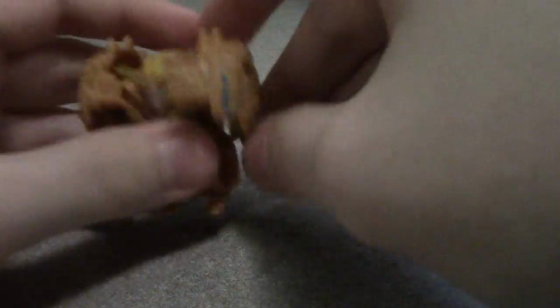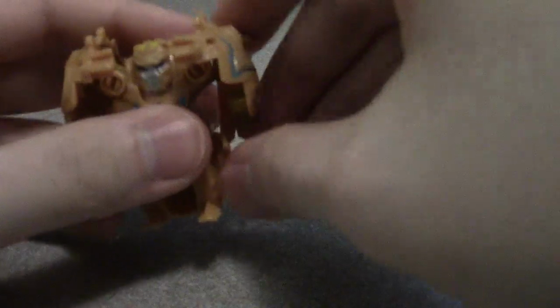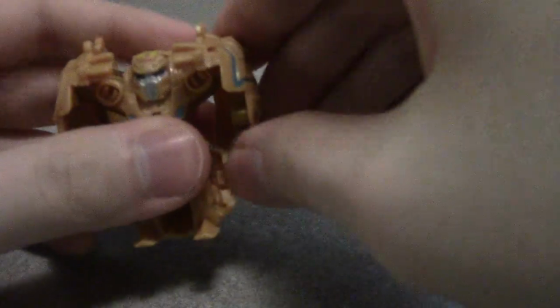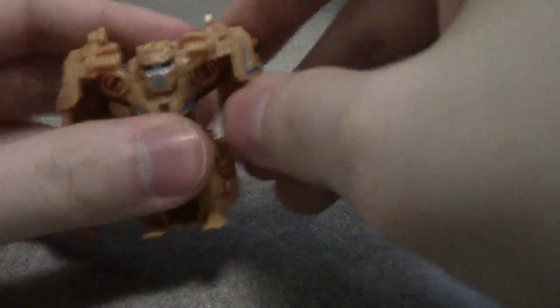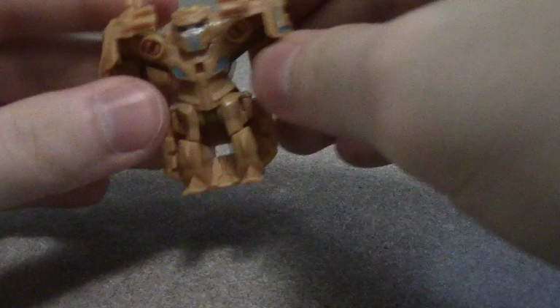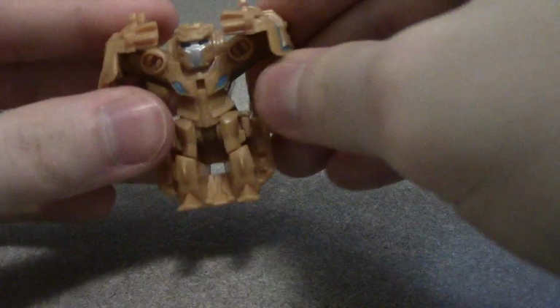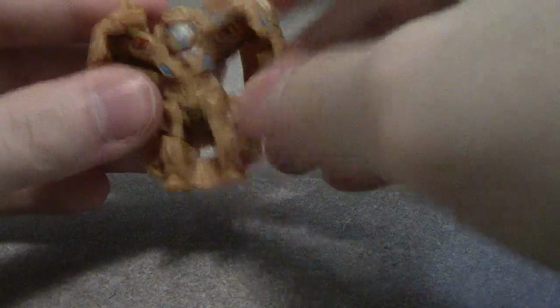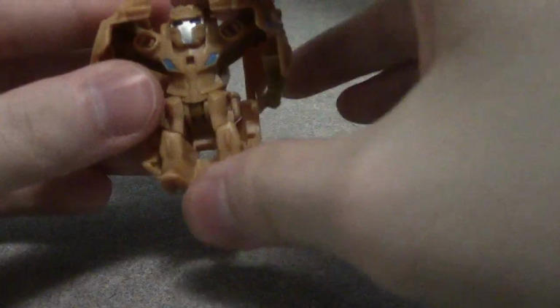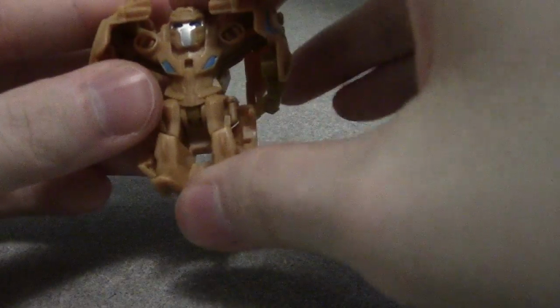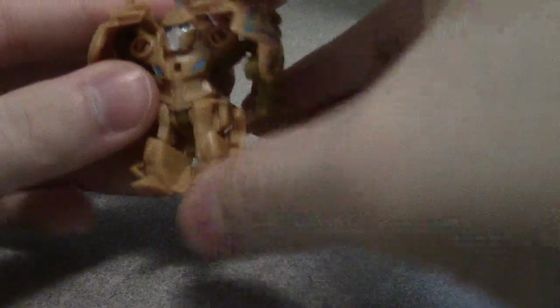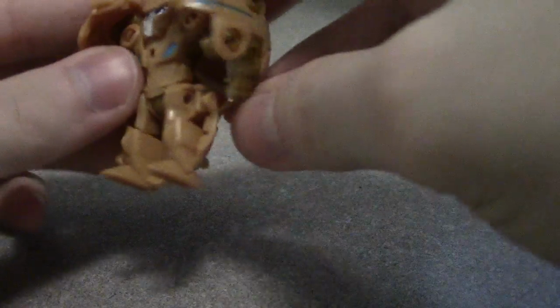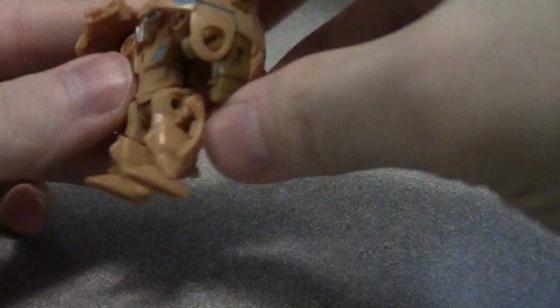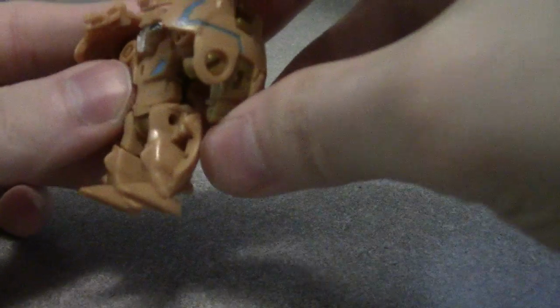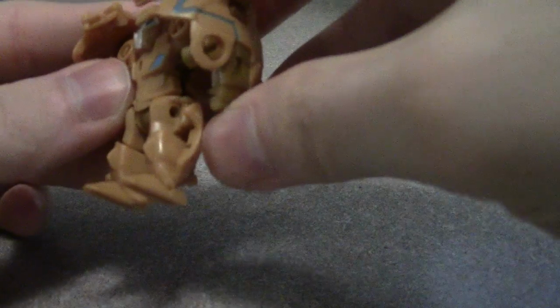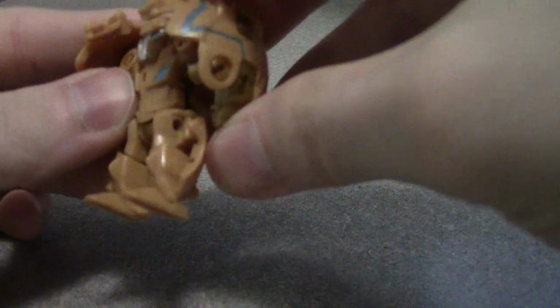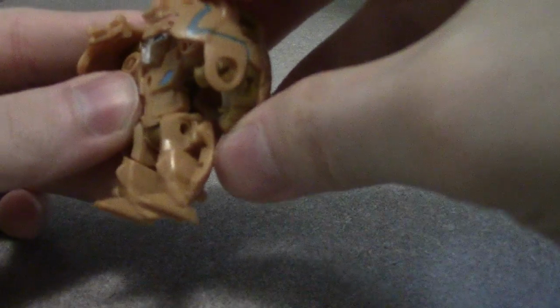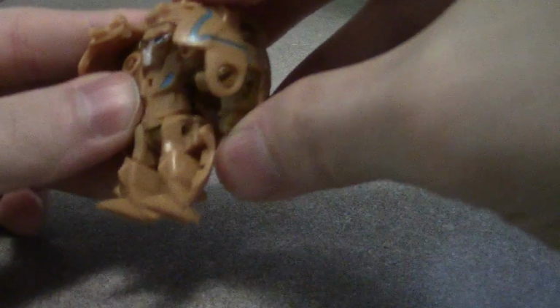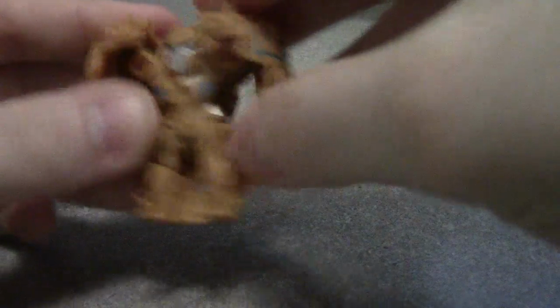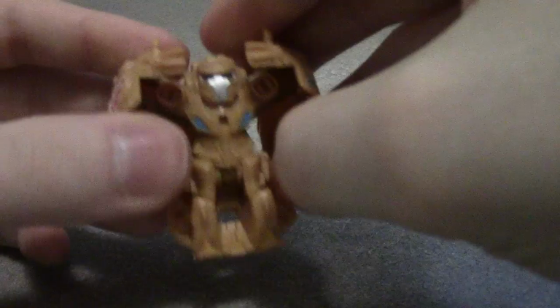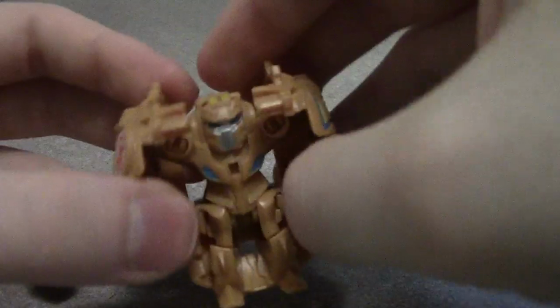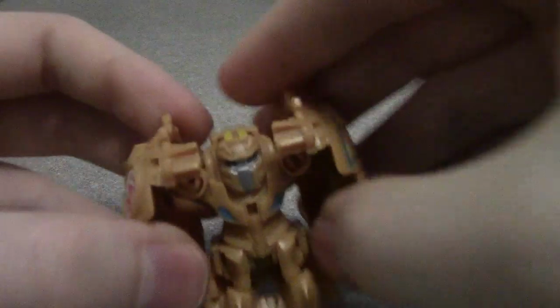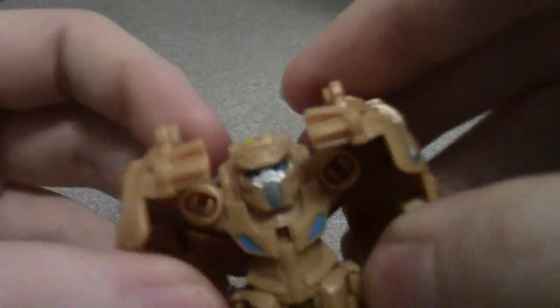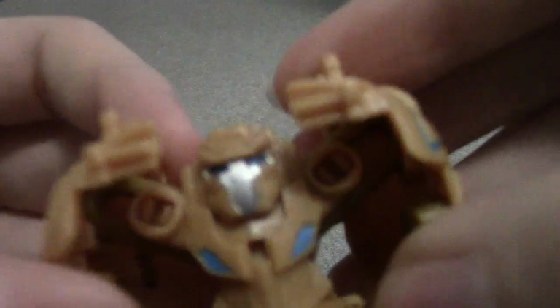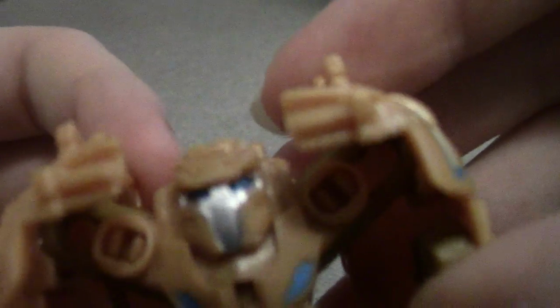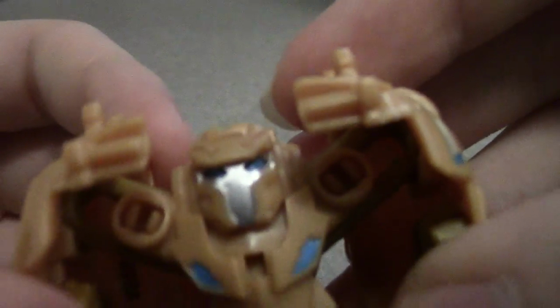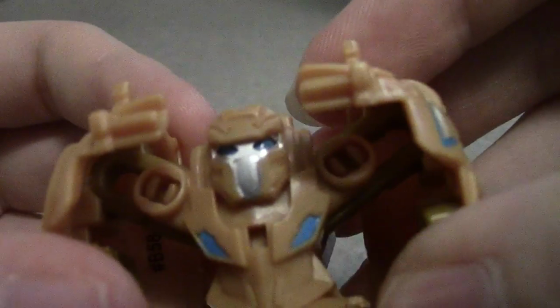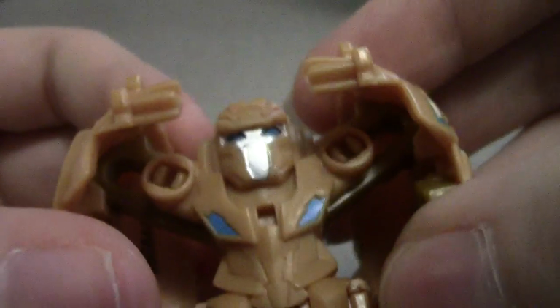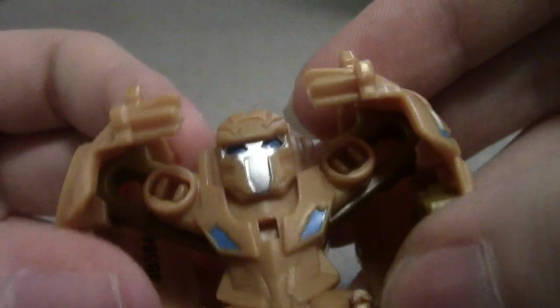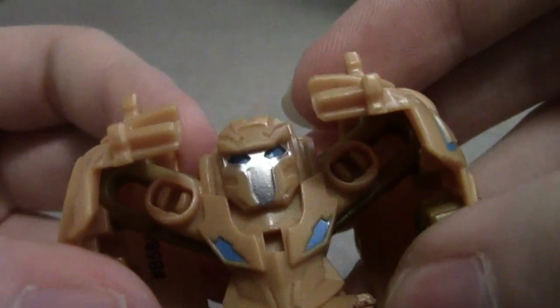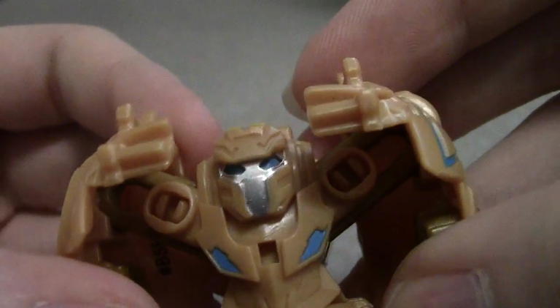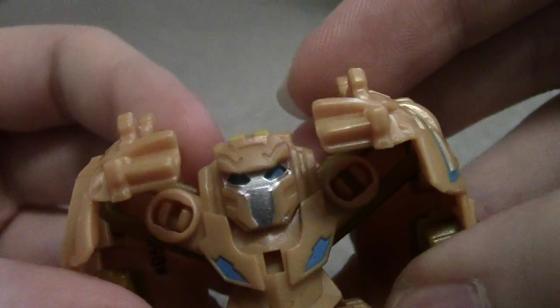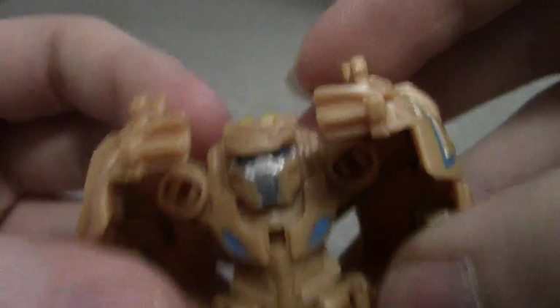Articulation-wise, nonexistent. It doesn't have any — if you can use the arms as articulation, but that's really it. I think the head is pretty neat, it's very nifty.